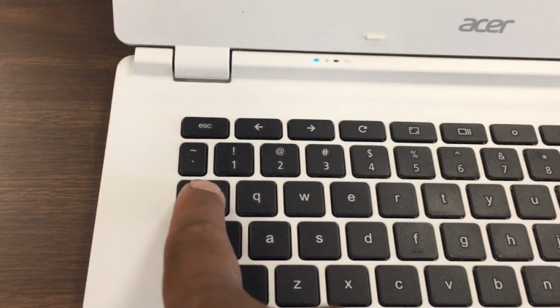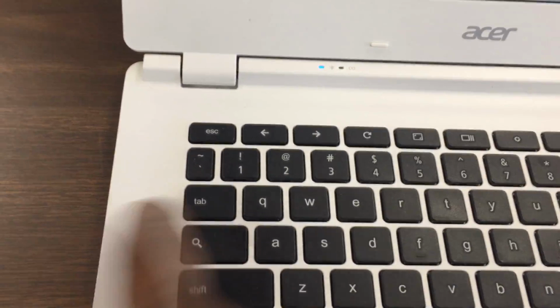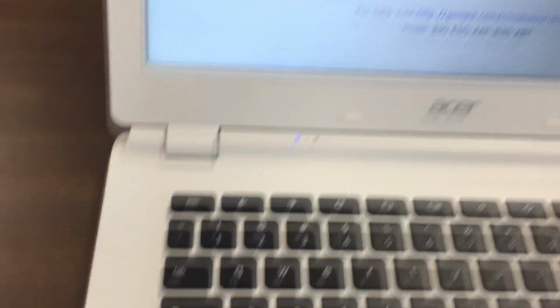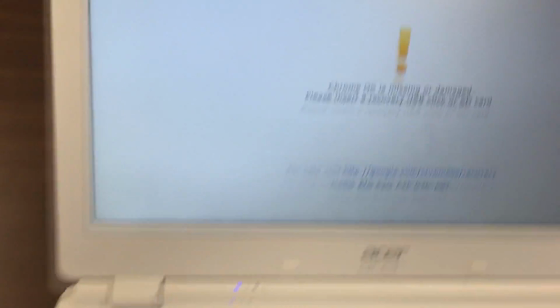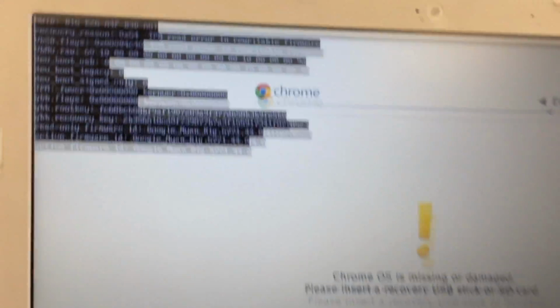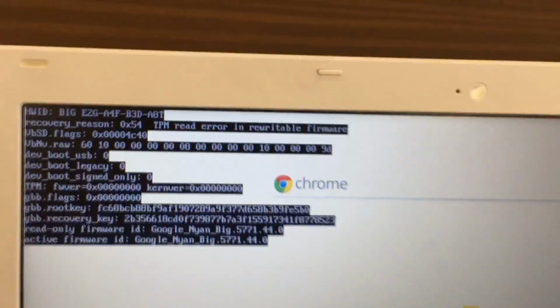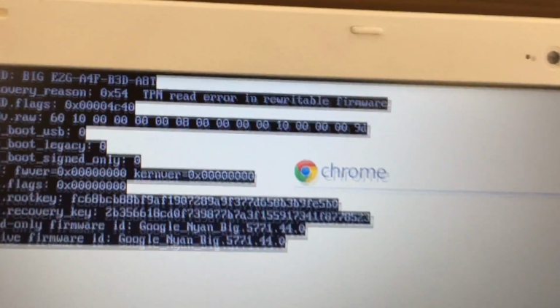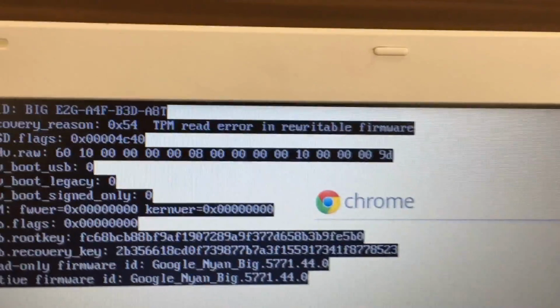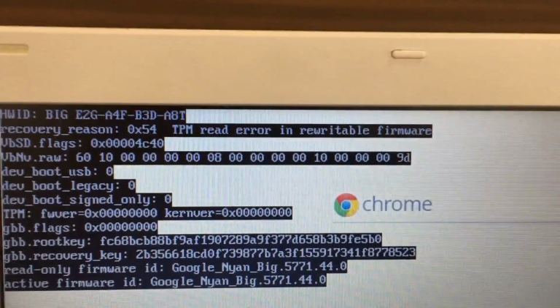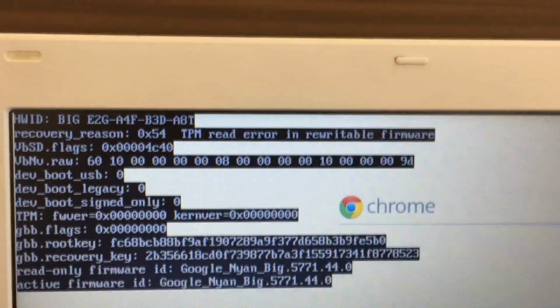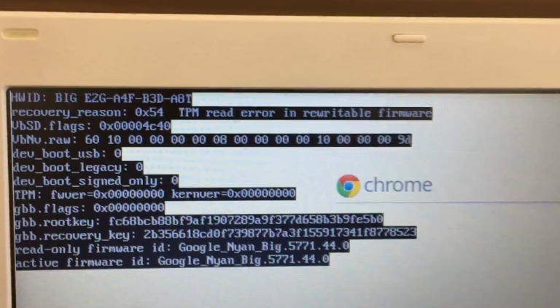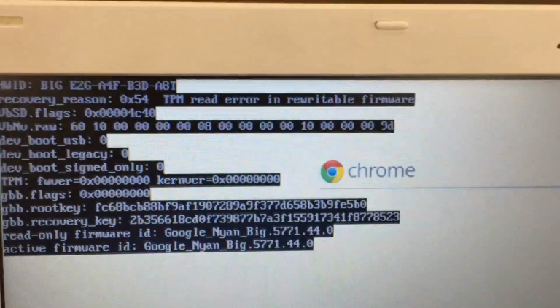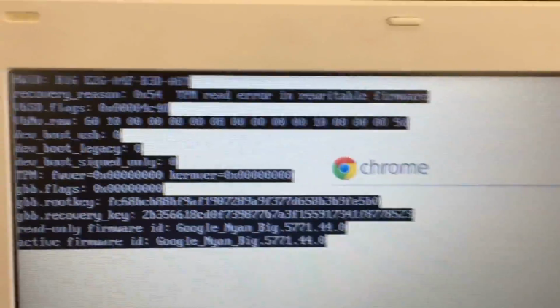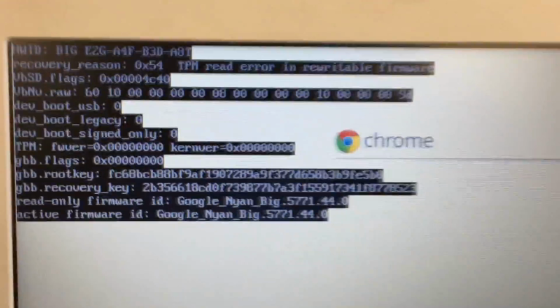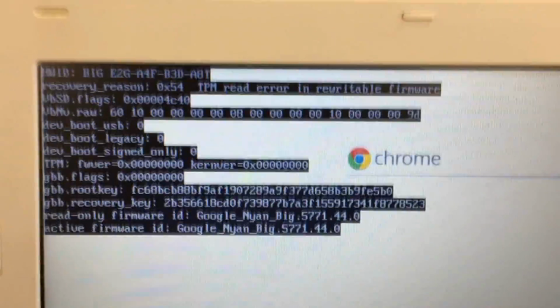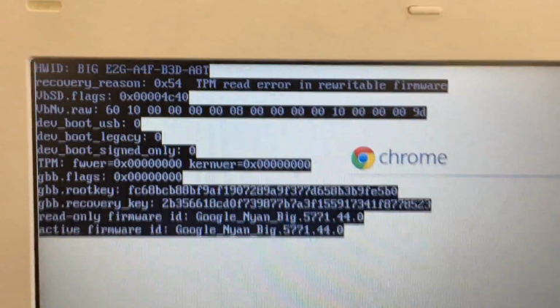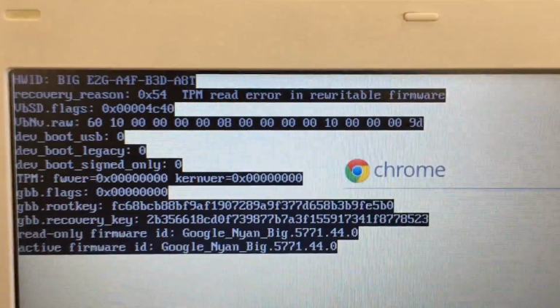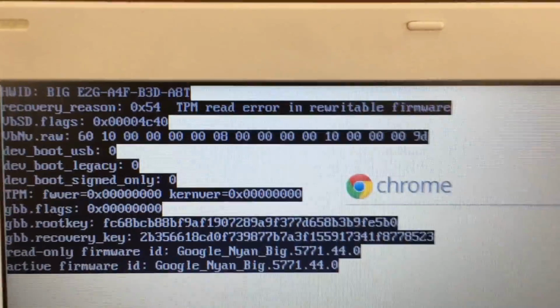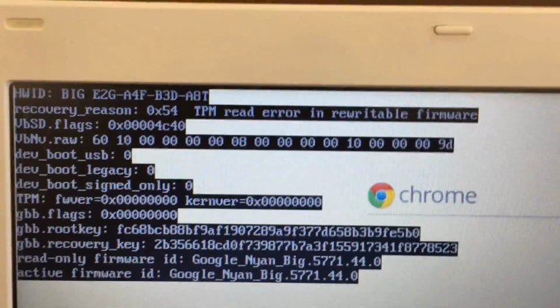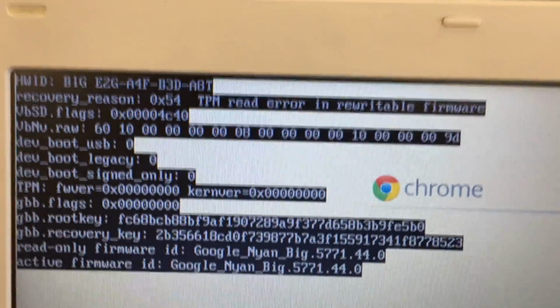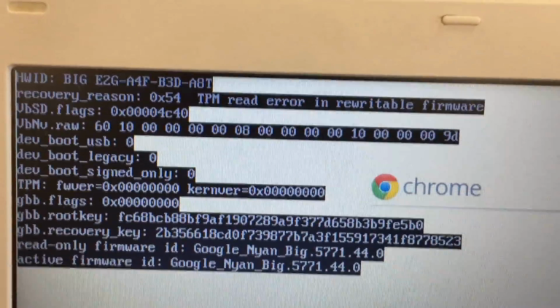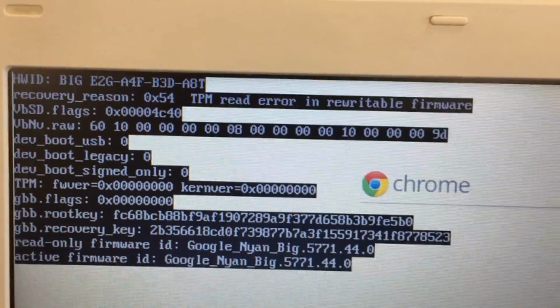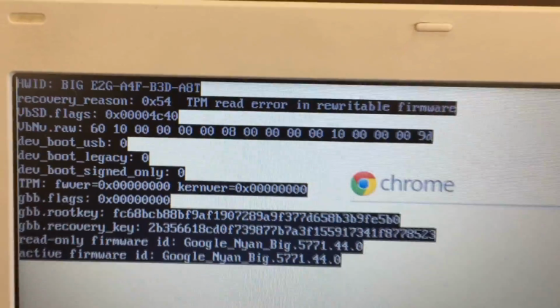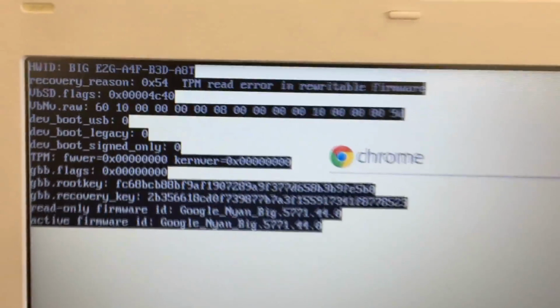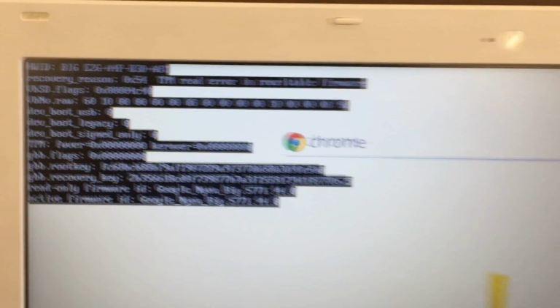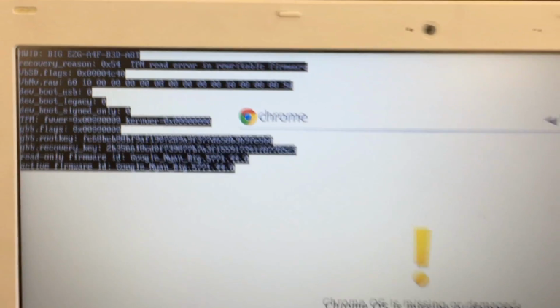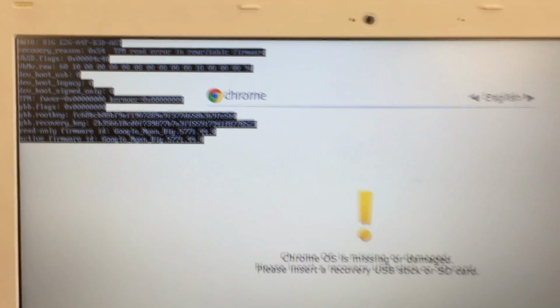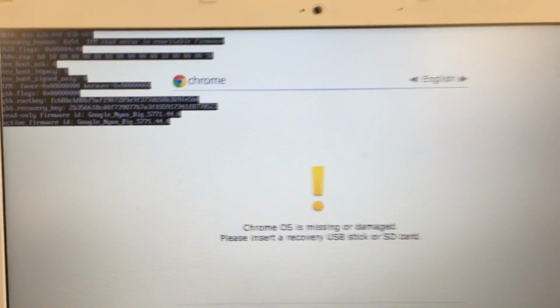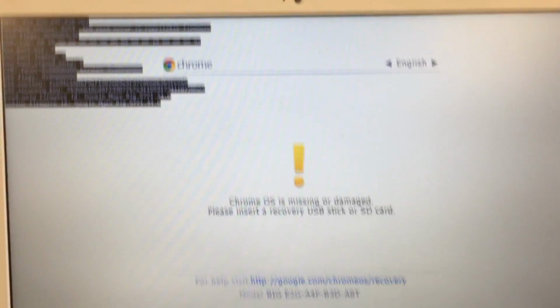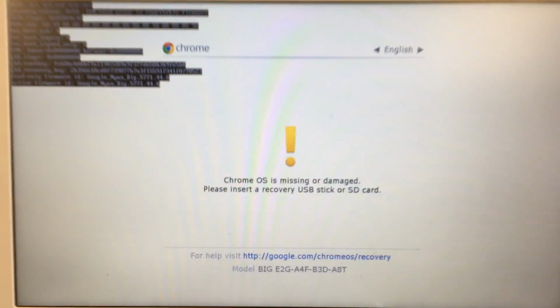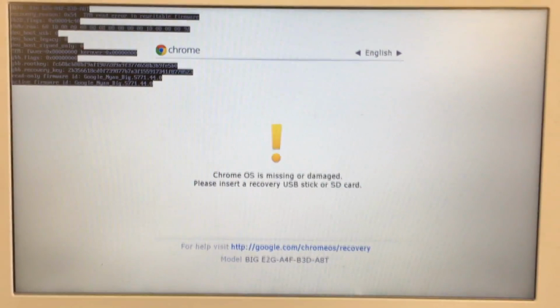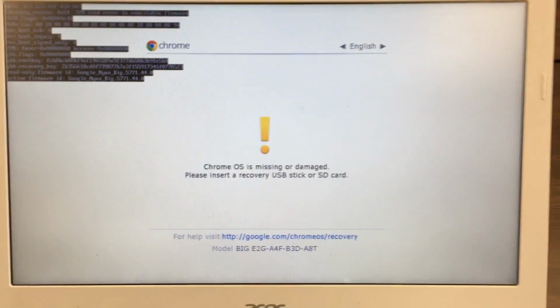To find out exactly what the issue is, click the tab and it will show you the error. So here, the recovery reason is 0x54 — a TMP read error in rewritable firmware.